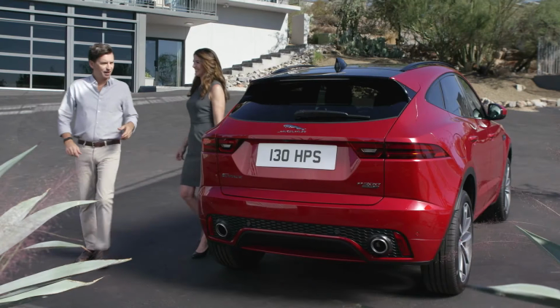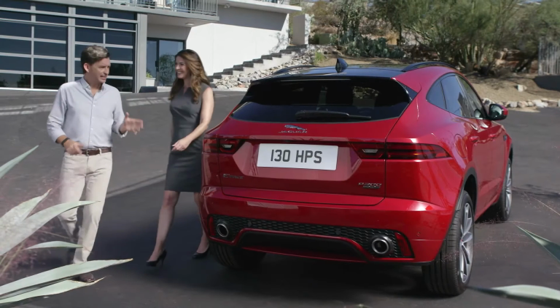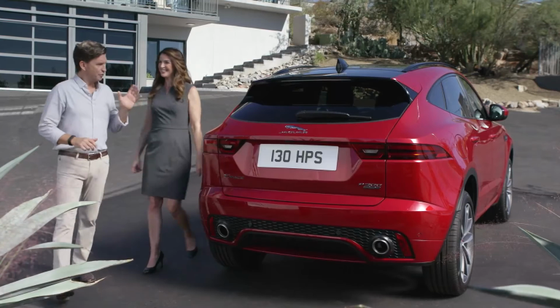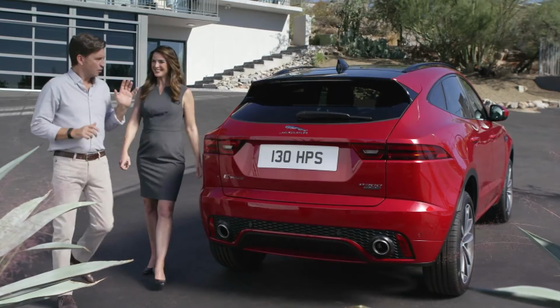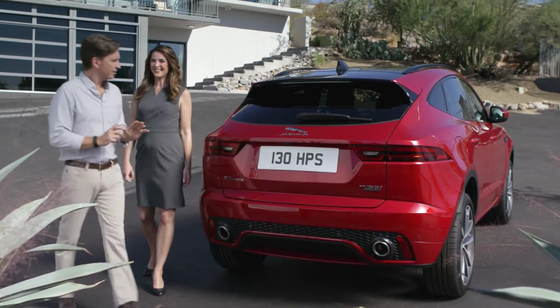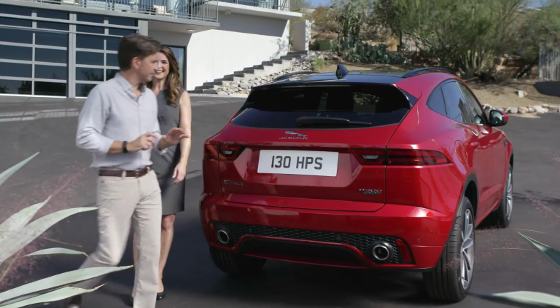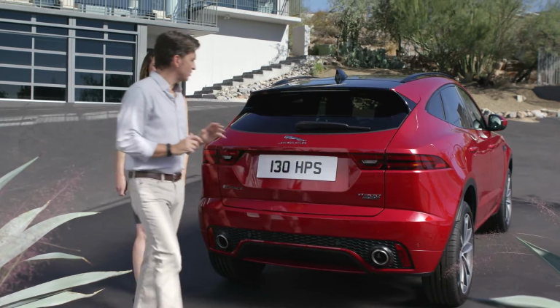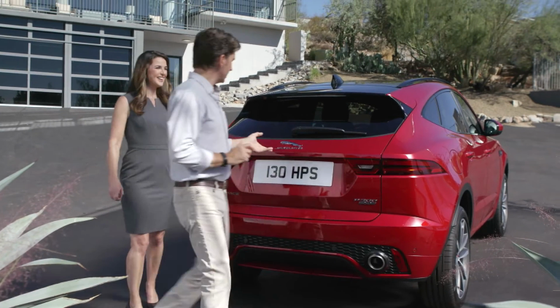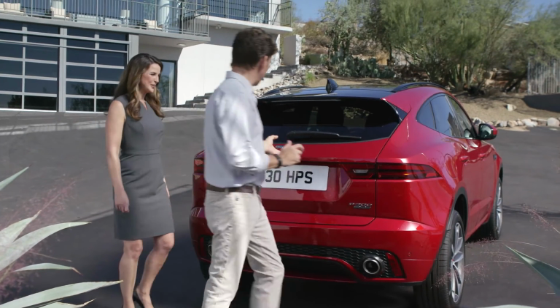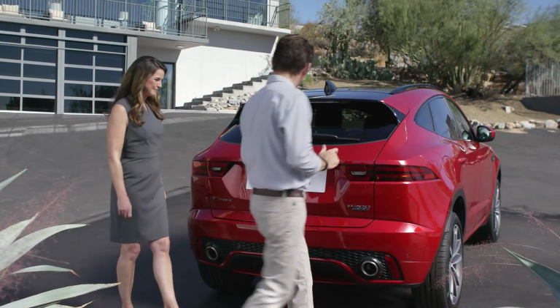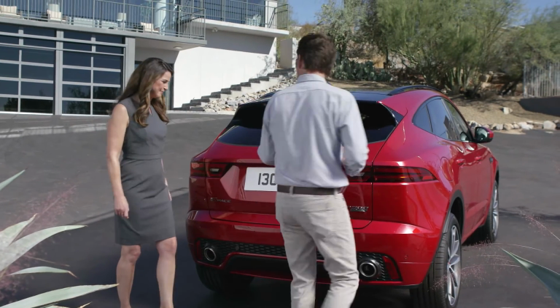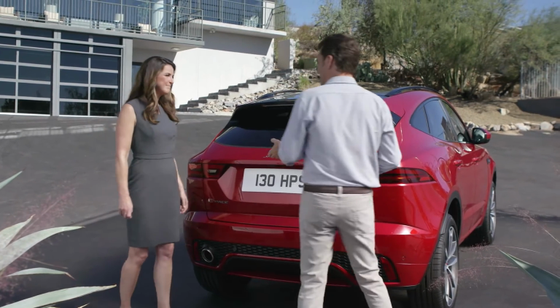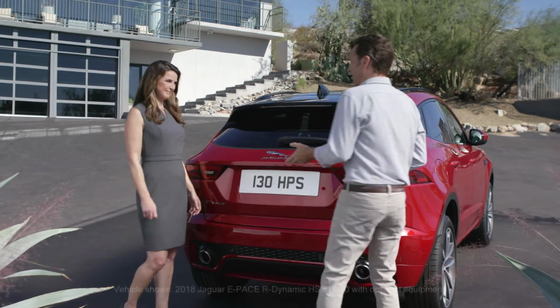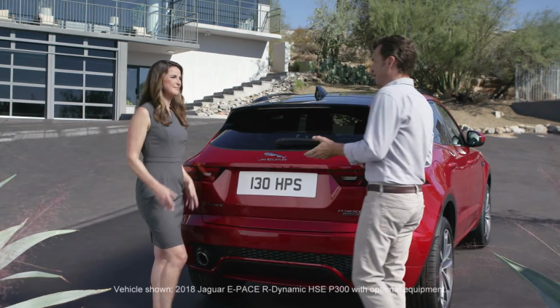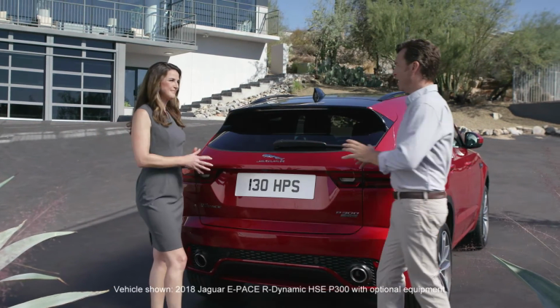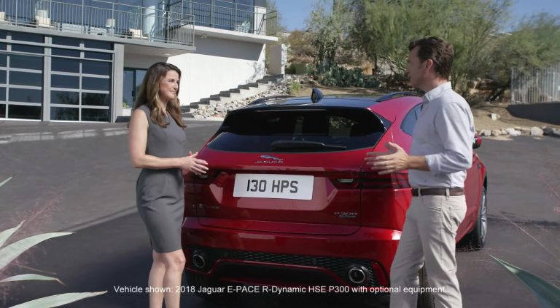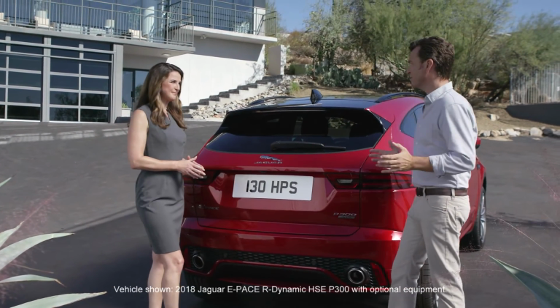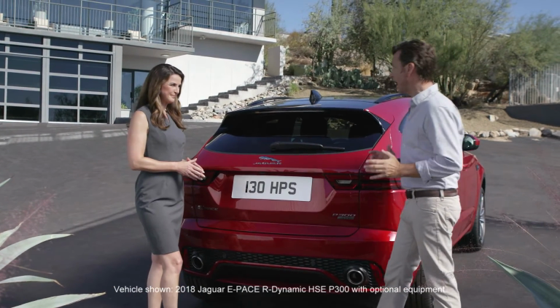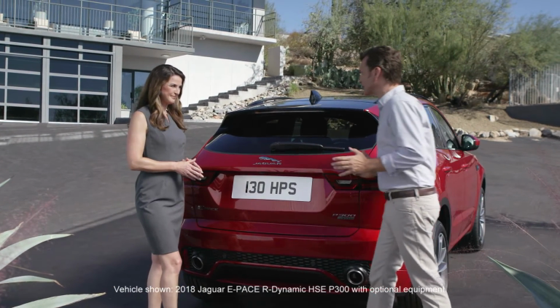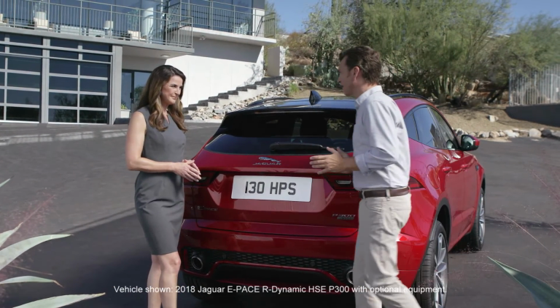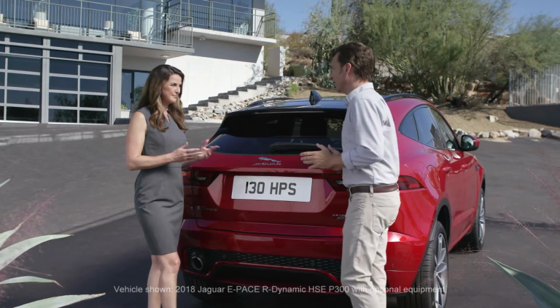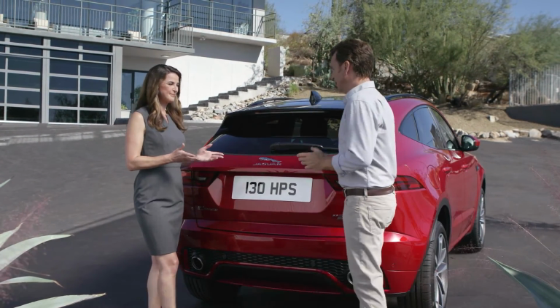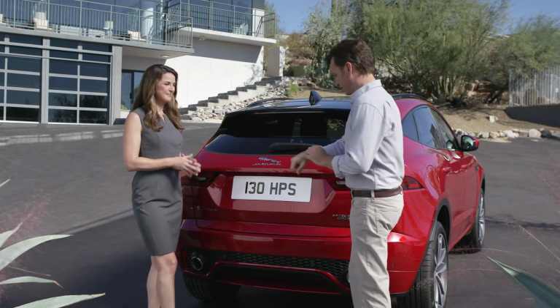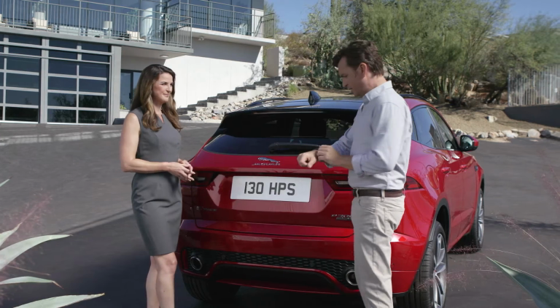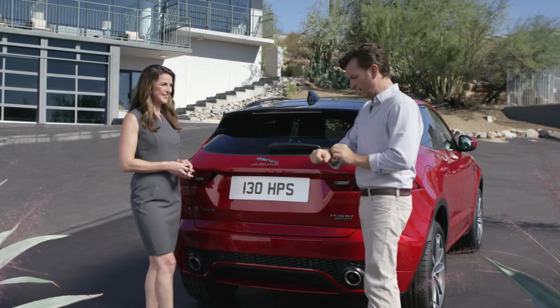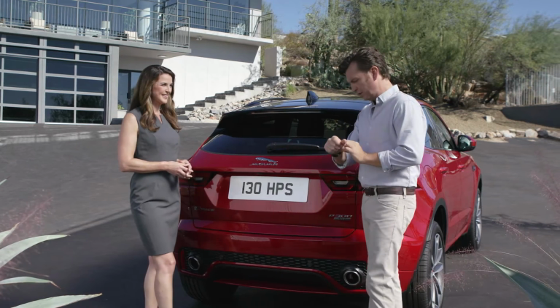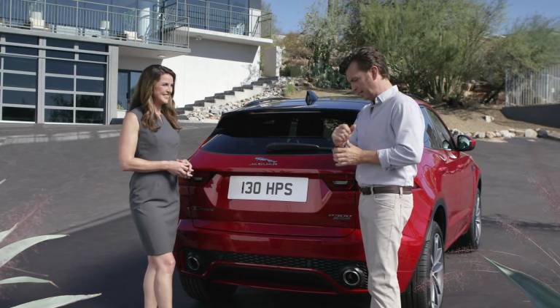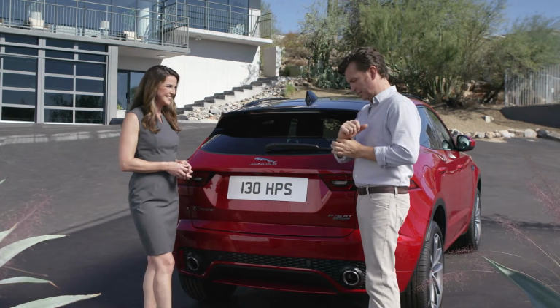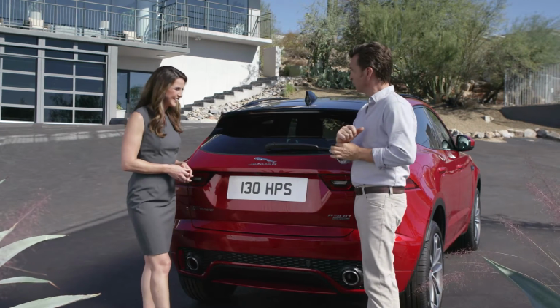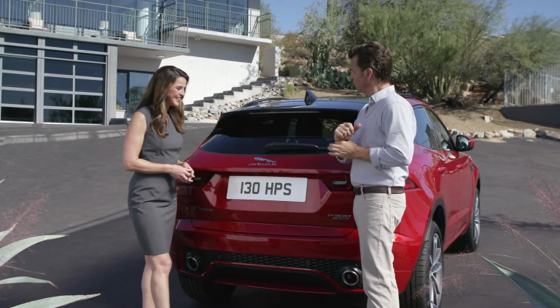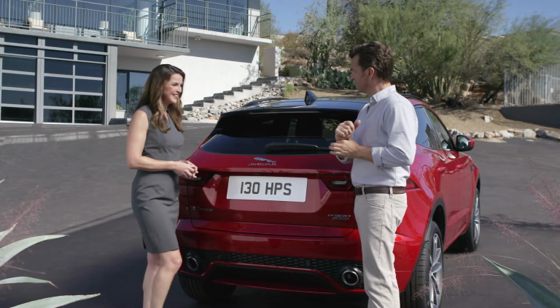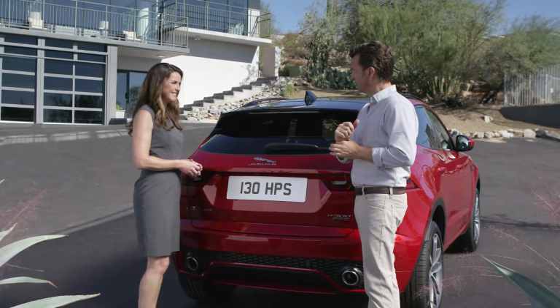I've got to tell you that one of the things I'm most excited about with my new ePace is the way it fits into my very active lifestyle. So this really is the solution — the activity key.